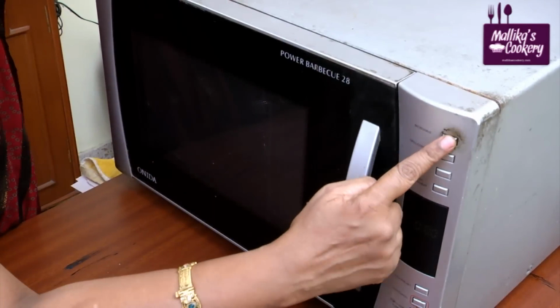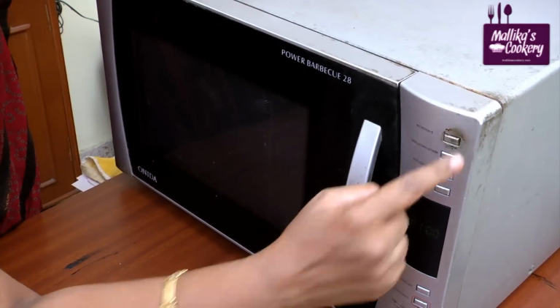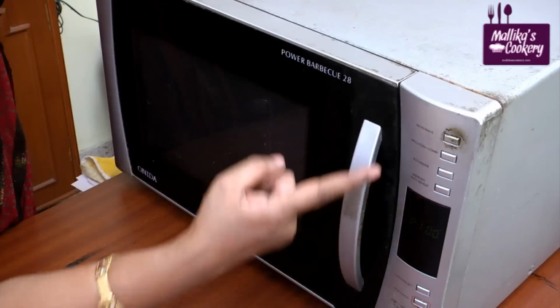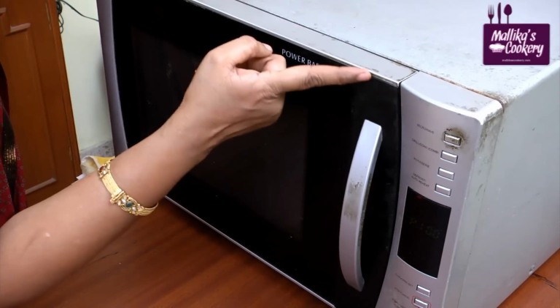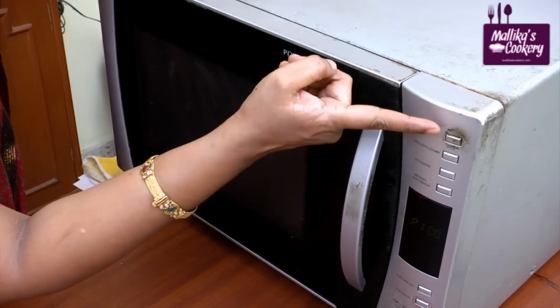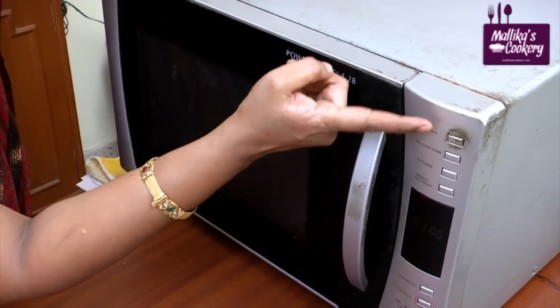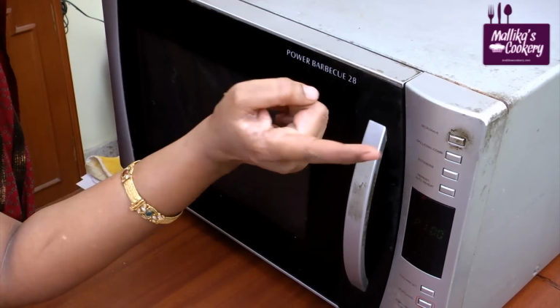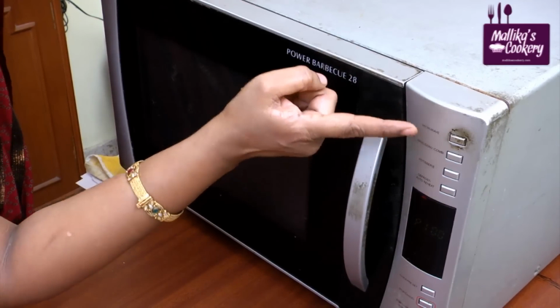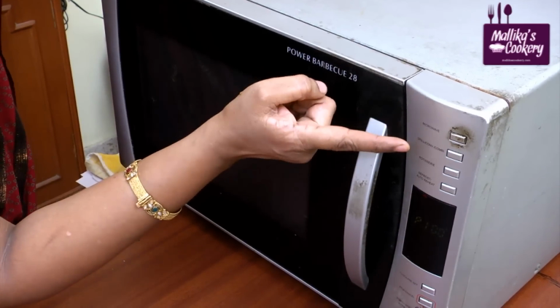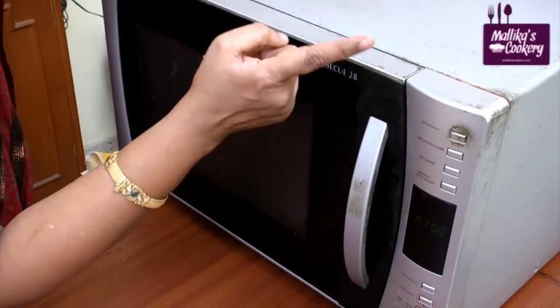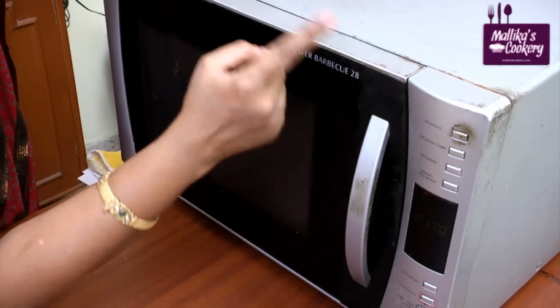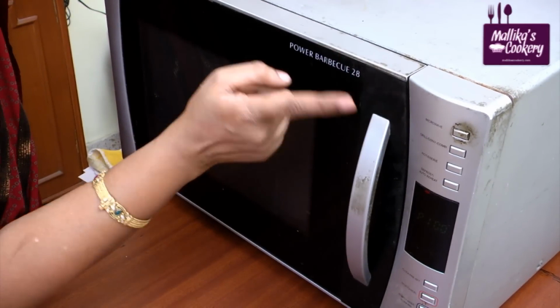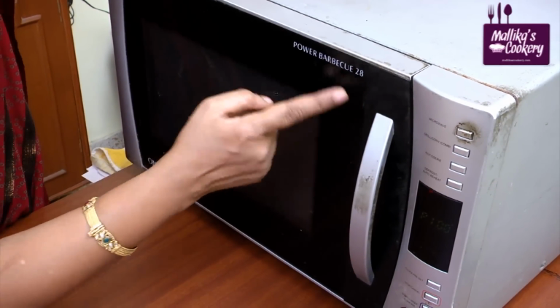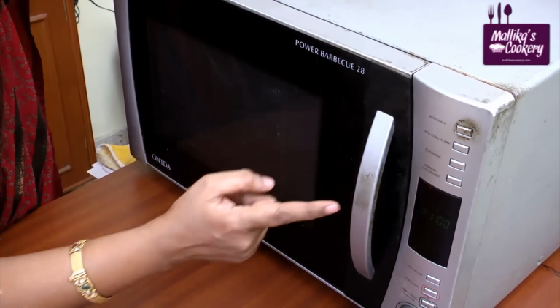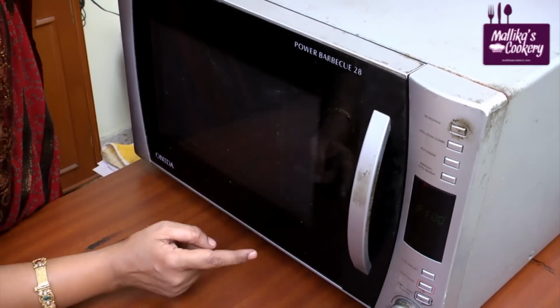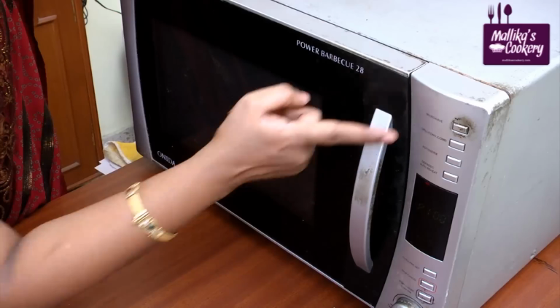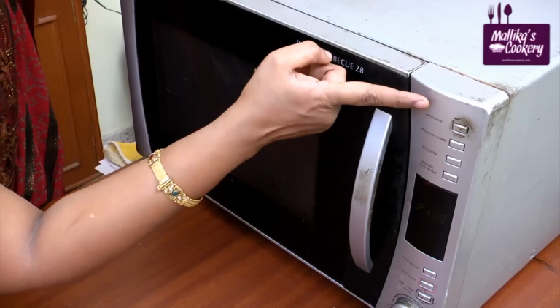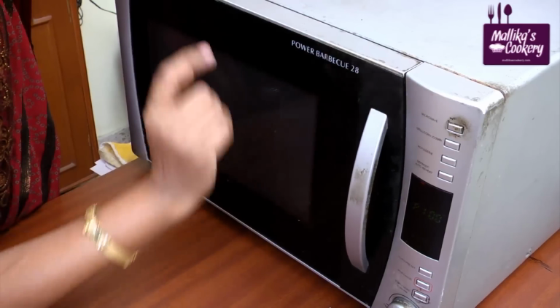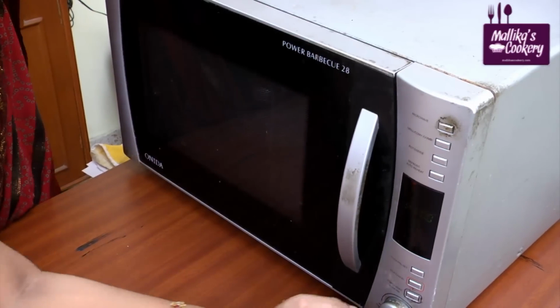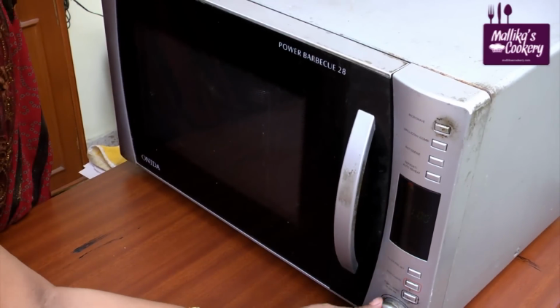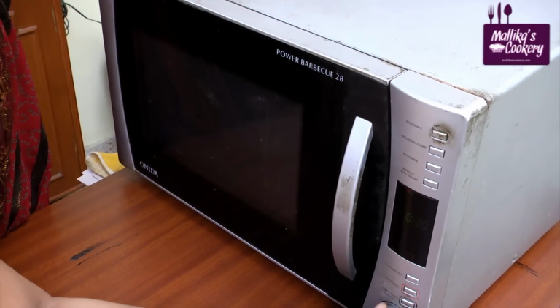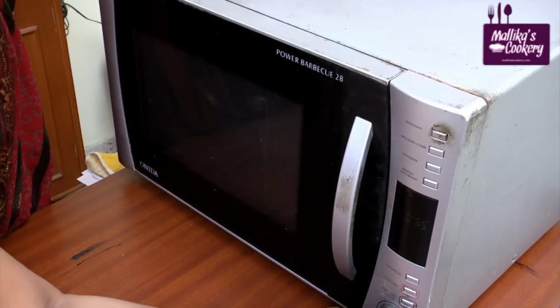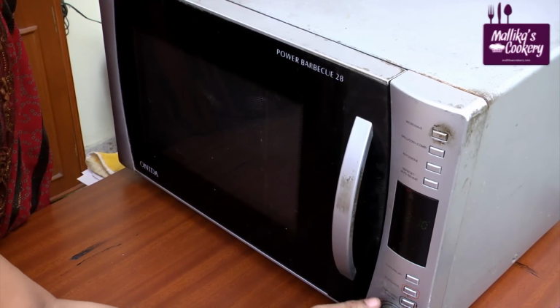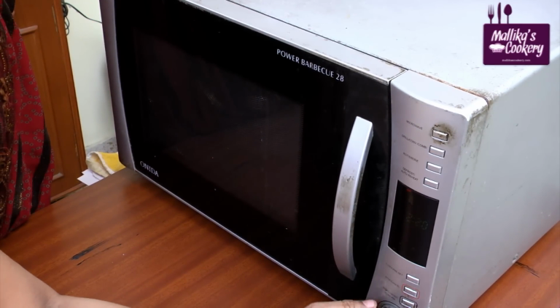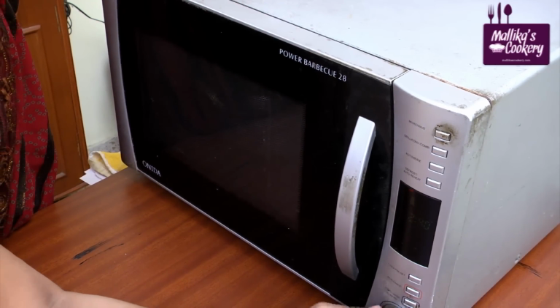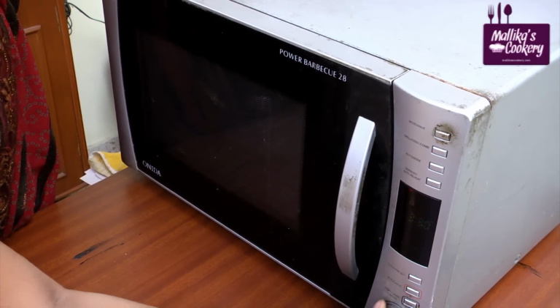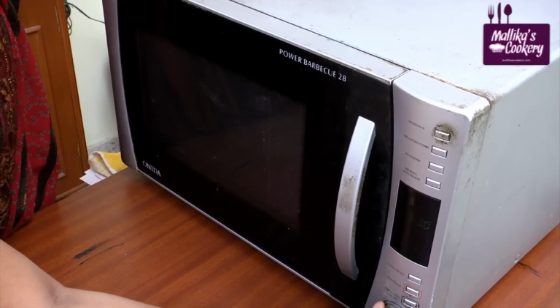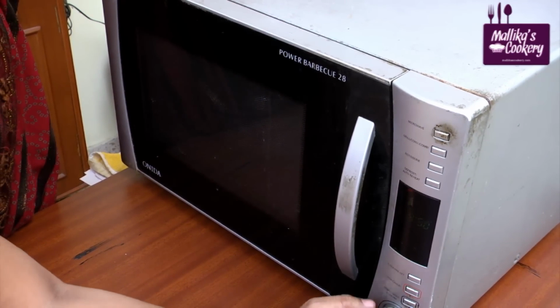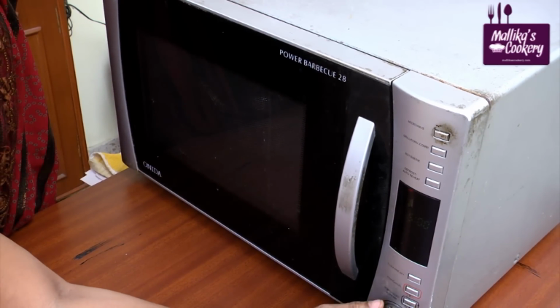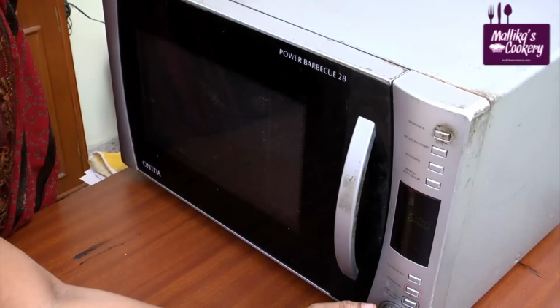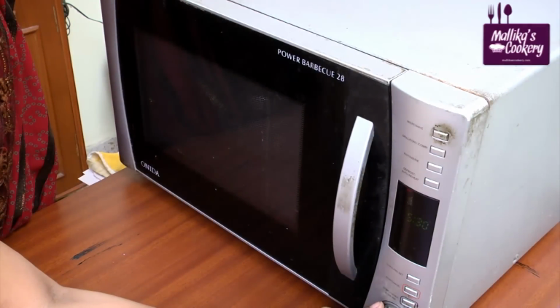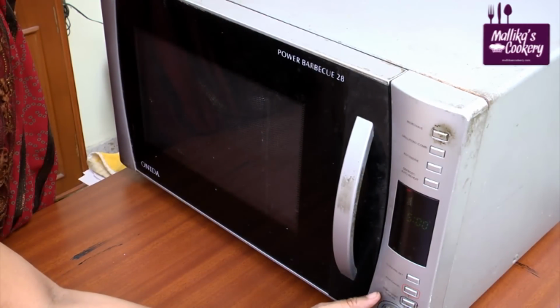Set the microwave to 100% power — if you press once it goes to high, pressing twice reduces it to 80%, then 60%, and so on. I need 100% power. I'll keep it for five minutes first, then check and mix, and then keep it again.